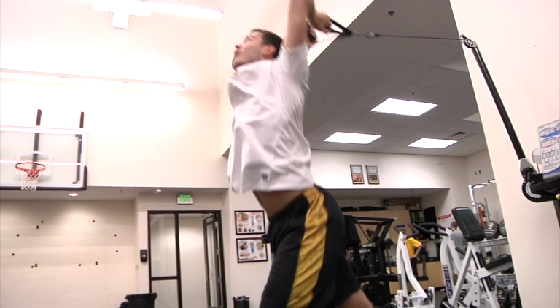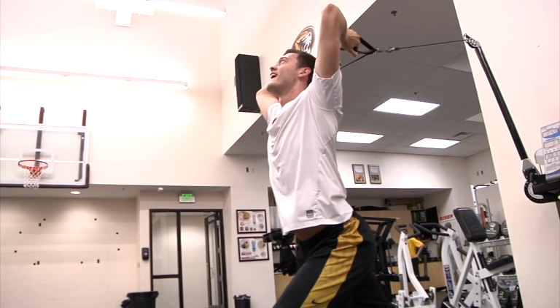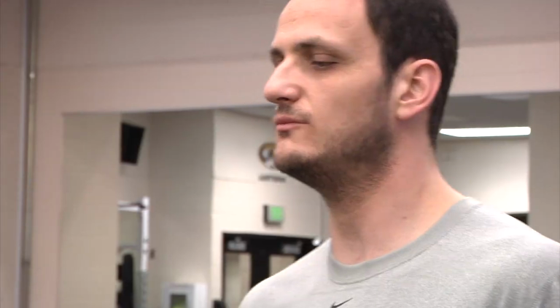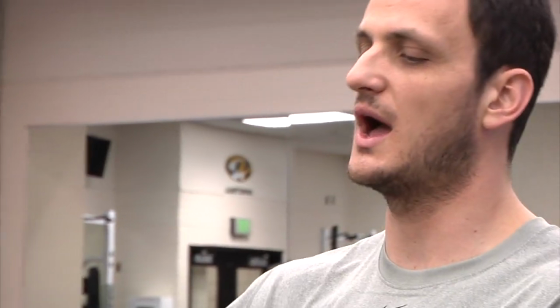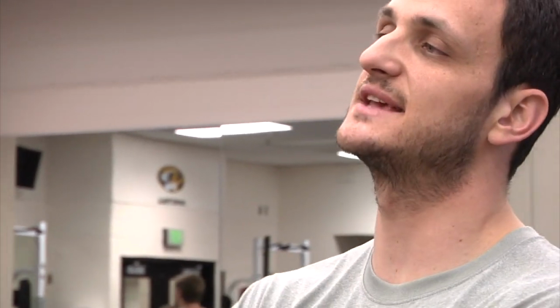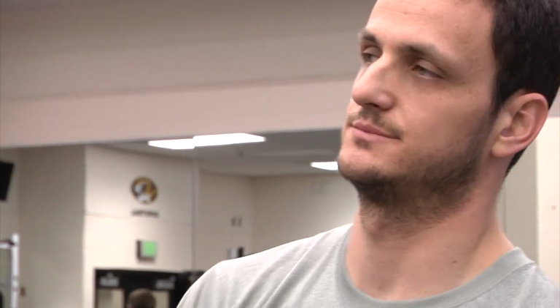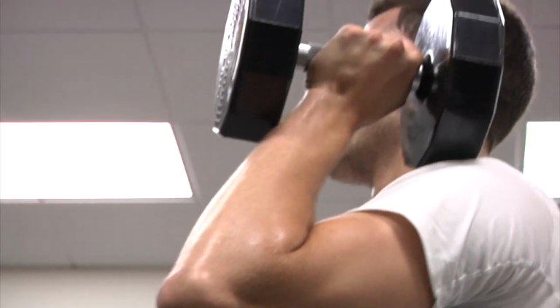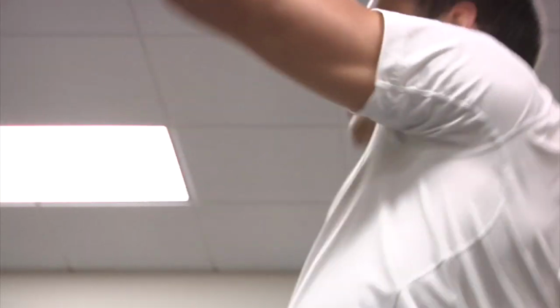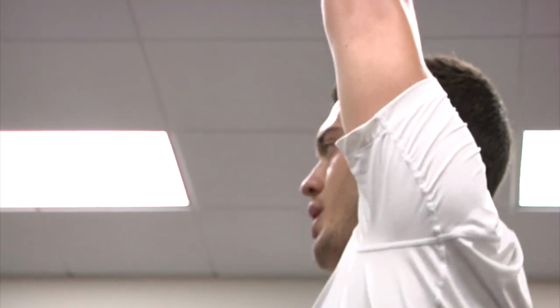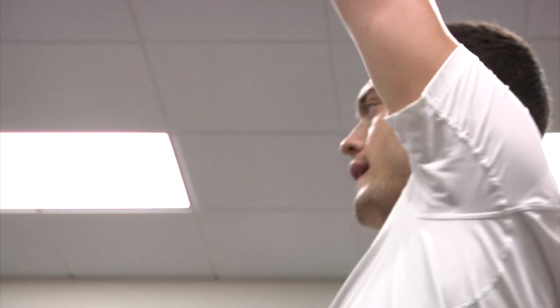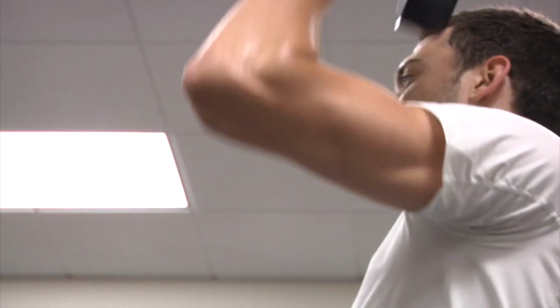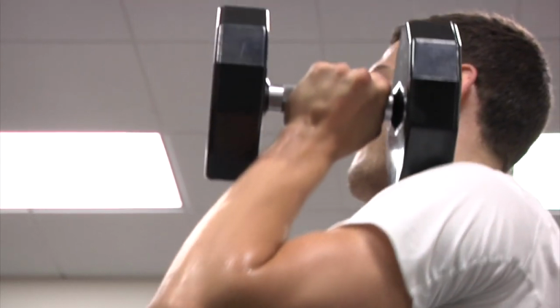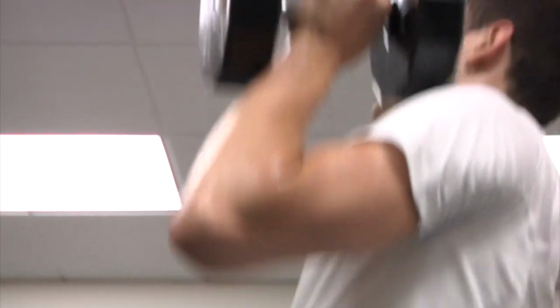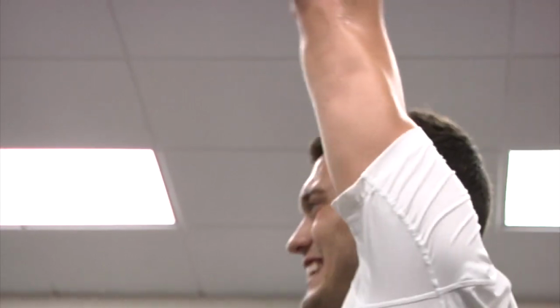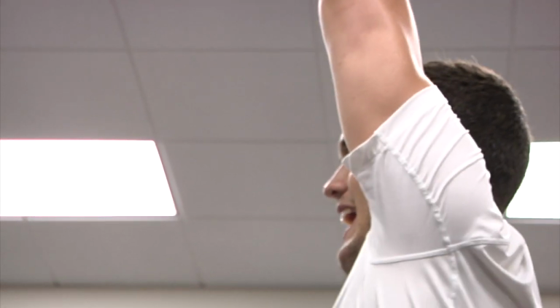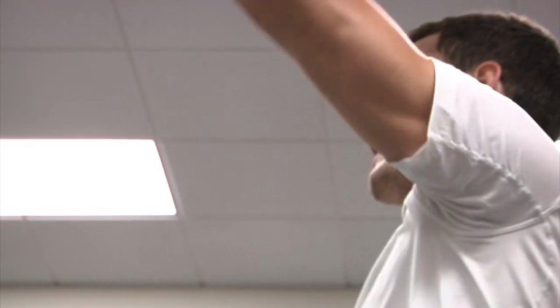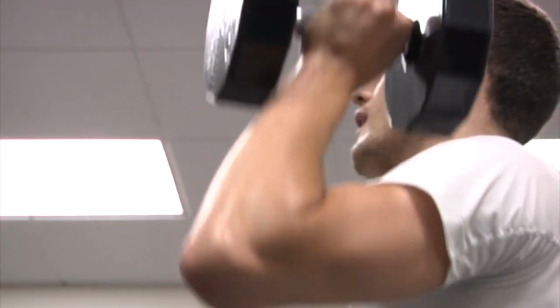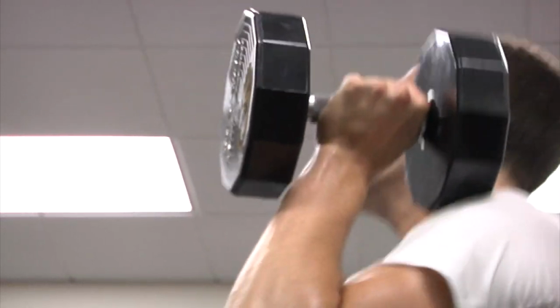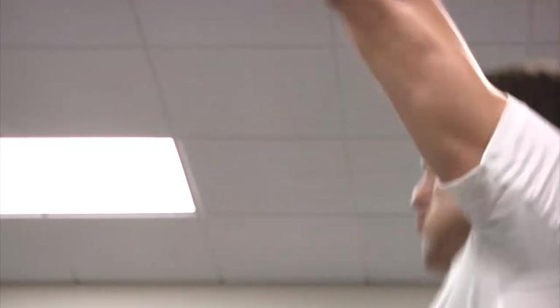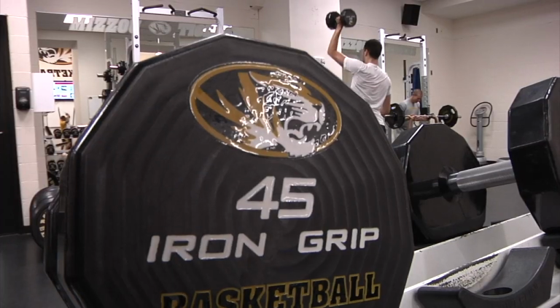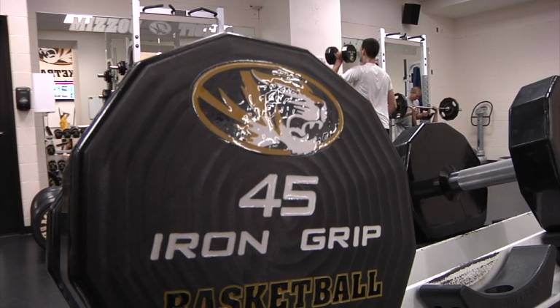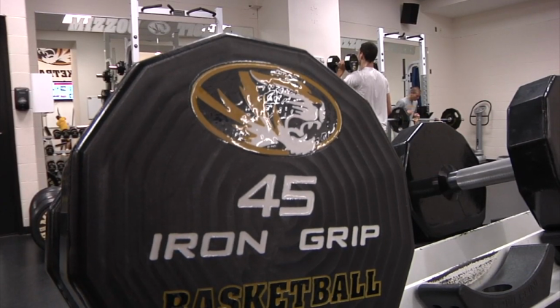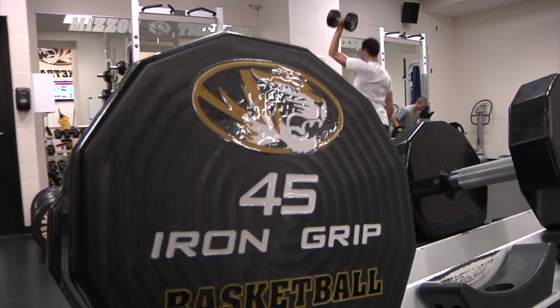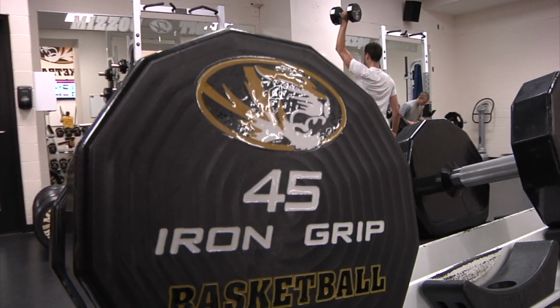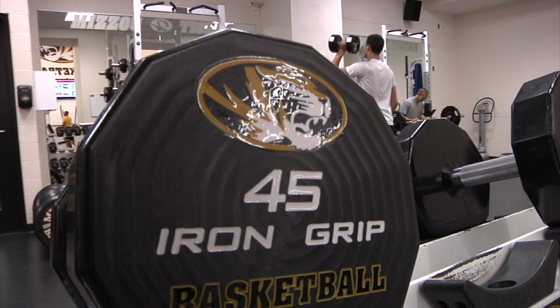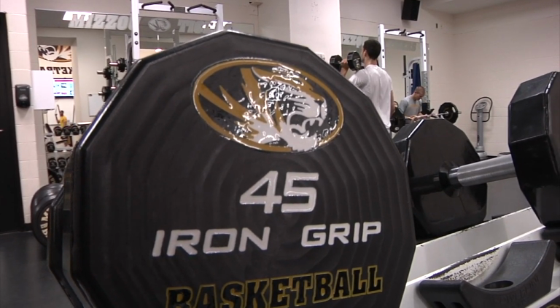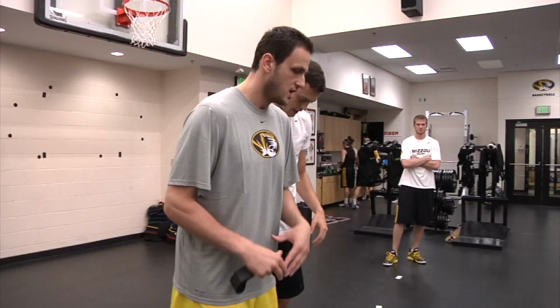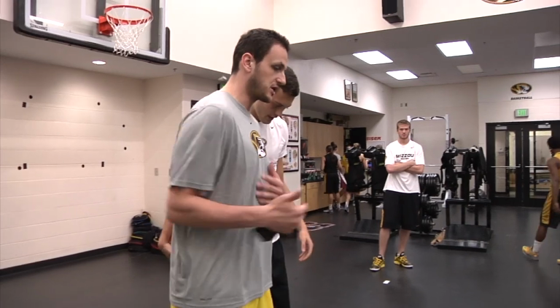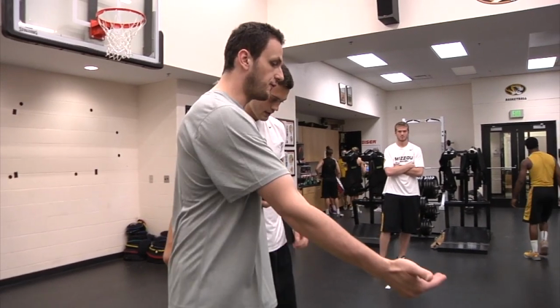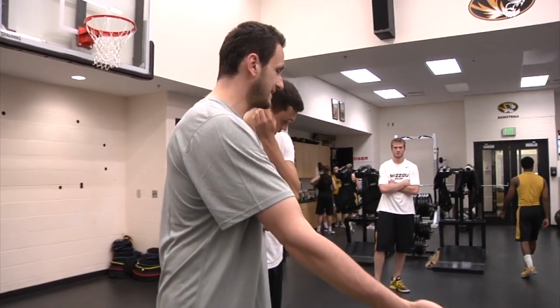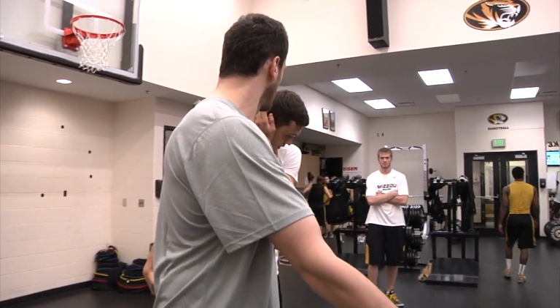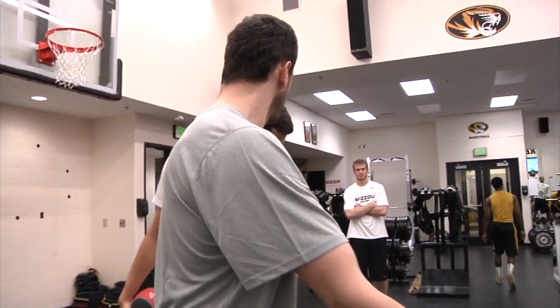Pandoff targets a different area for Jankovic to work on every day. Today we'll focus on shoulders, triceps — kind of the upper body — but at the same time we always do some movement stuff.